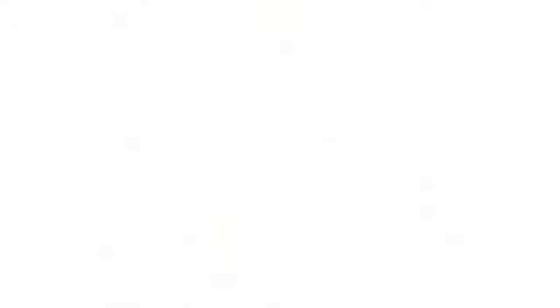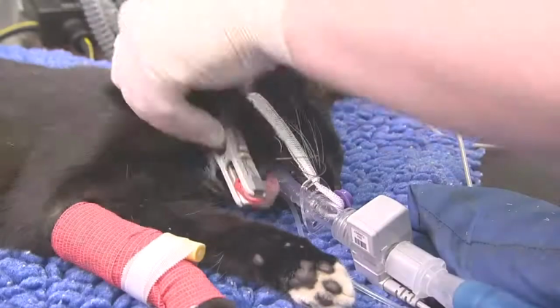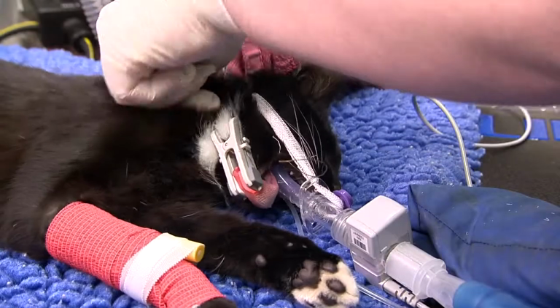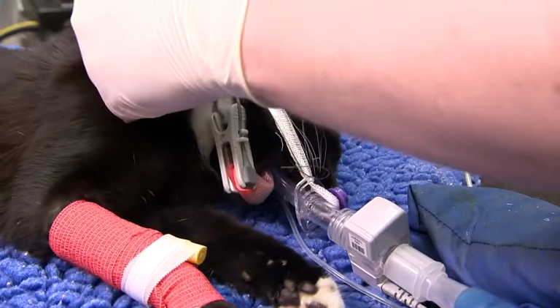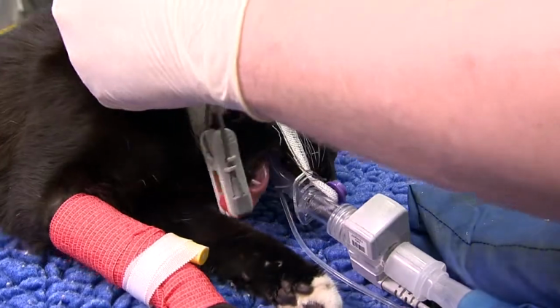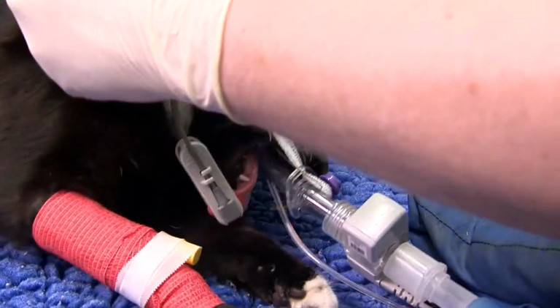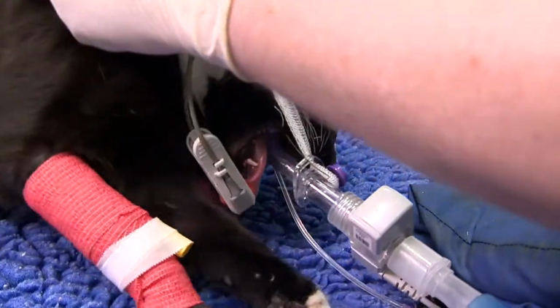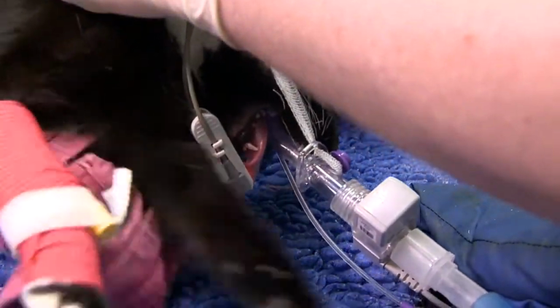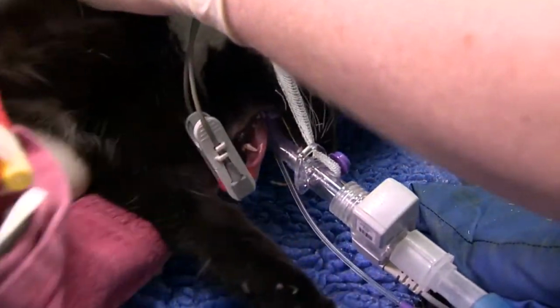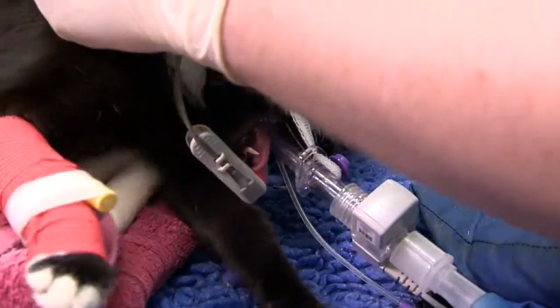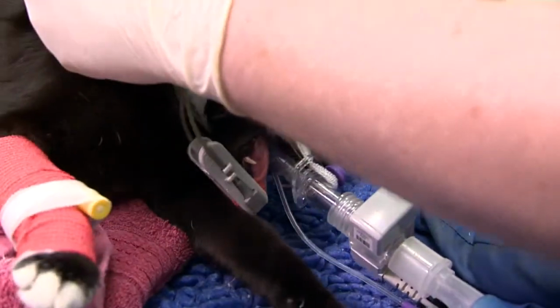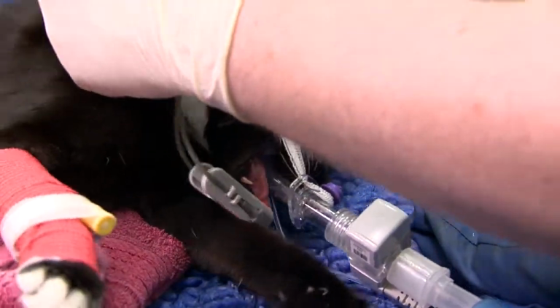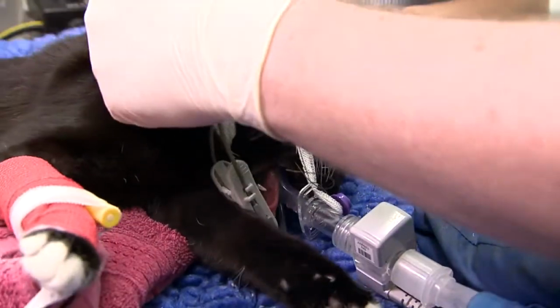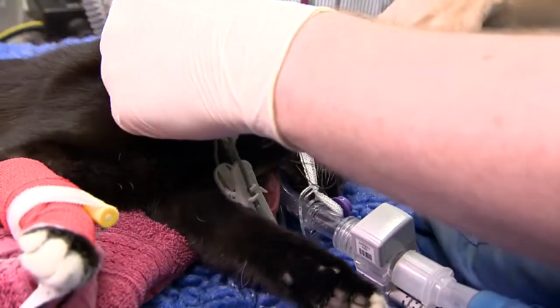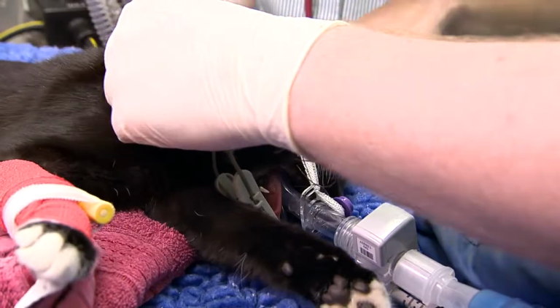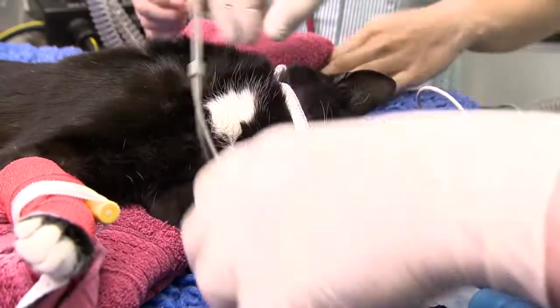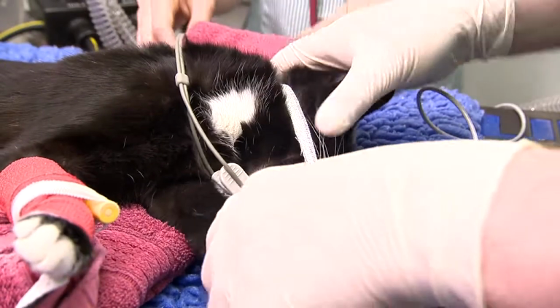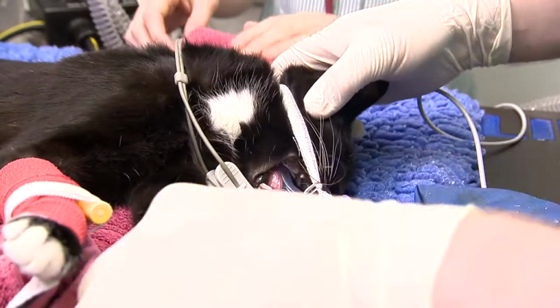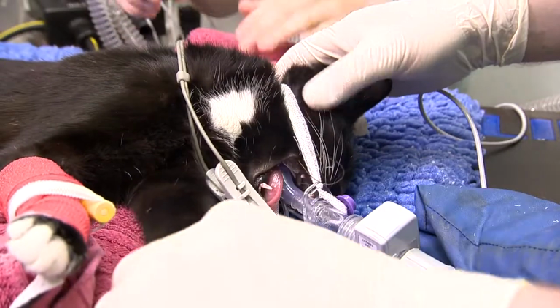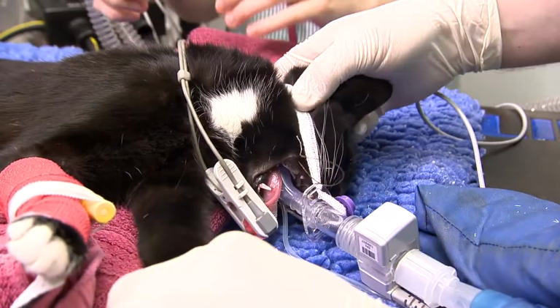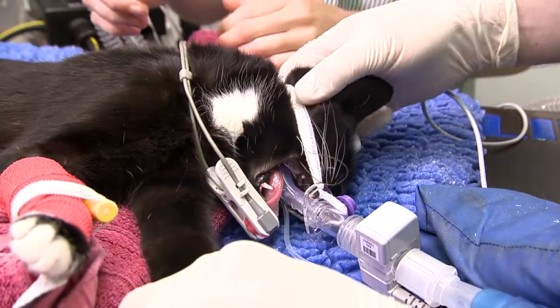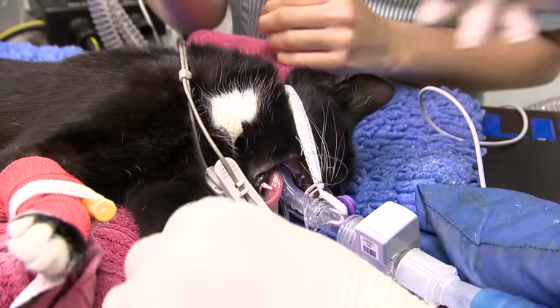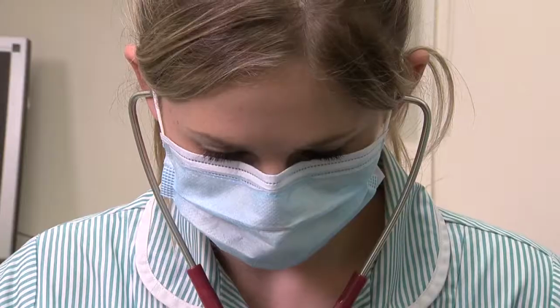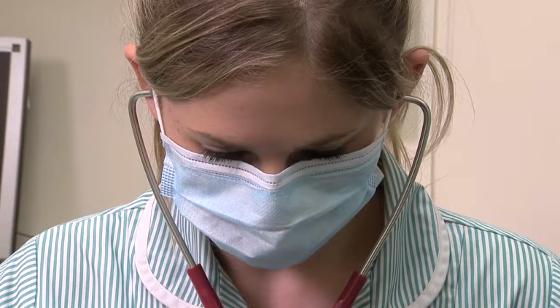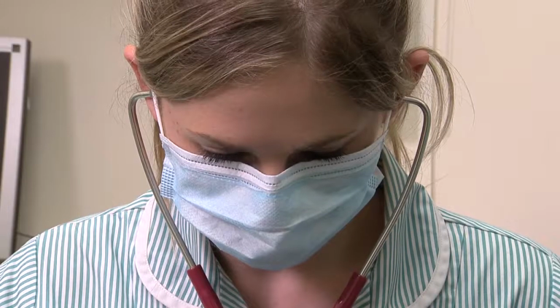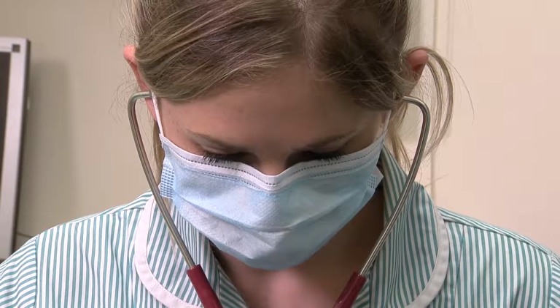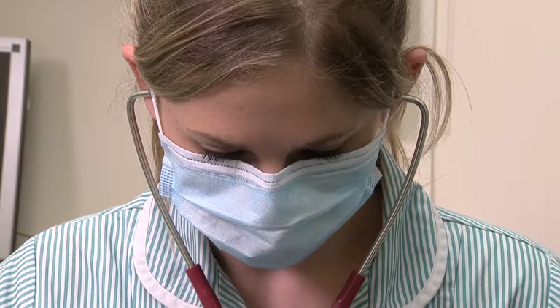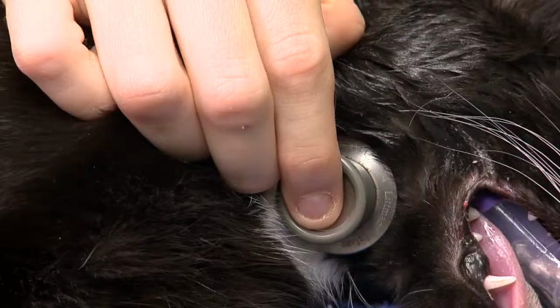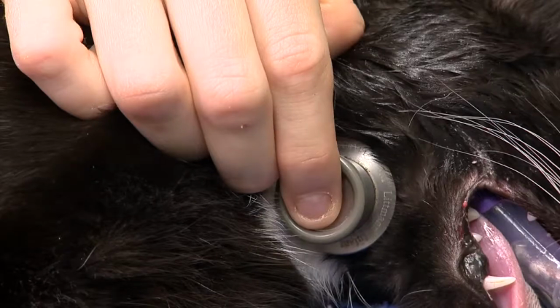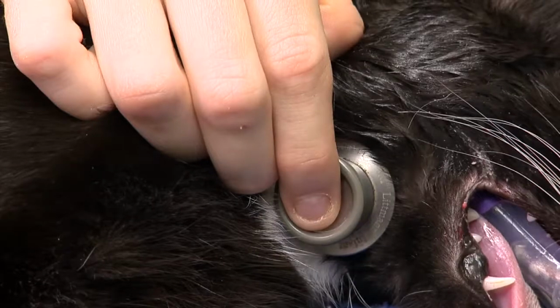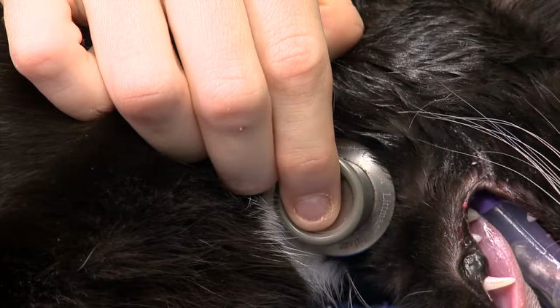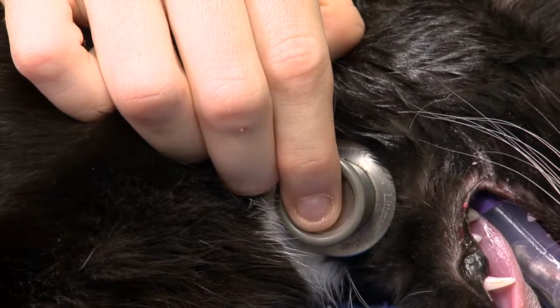Tilt the head downwards to ensure fluid runs out of the mouth. As part of the routine anaesthetic checks, the throat should be auscultated to check for fluid sounds.